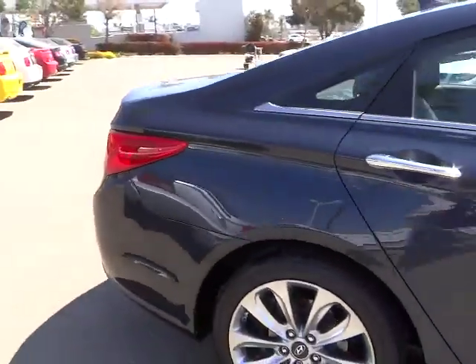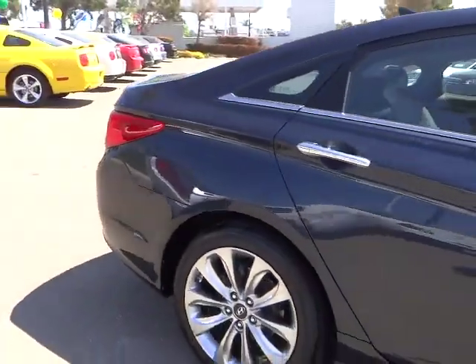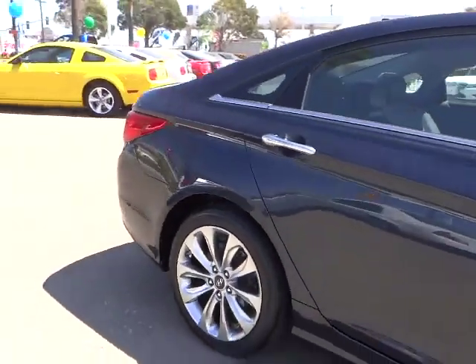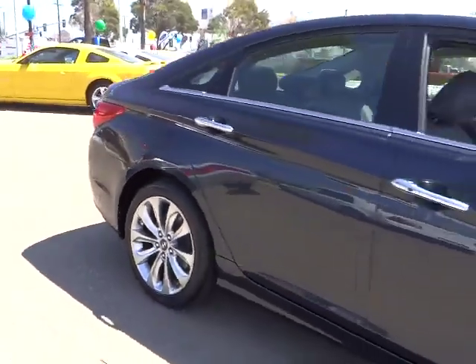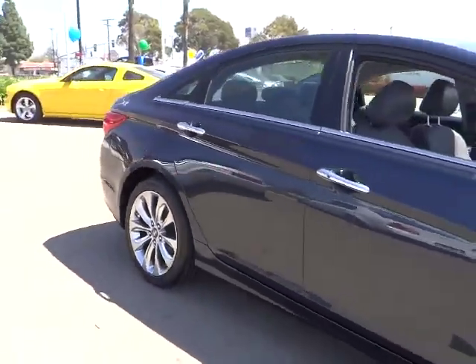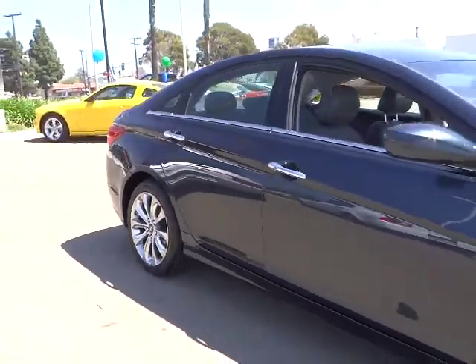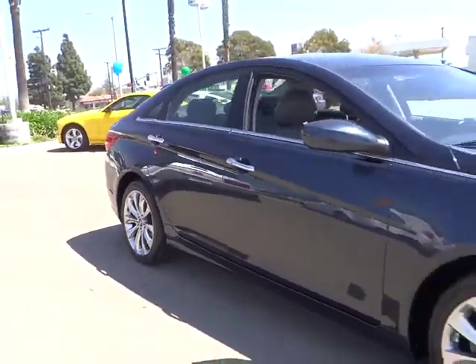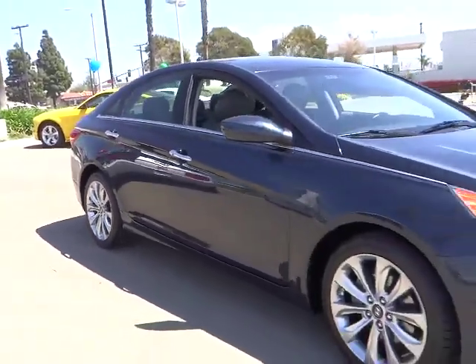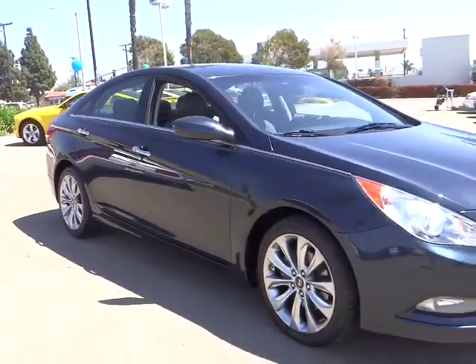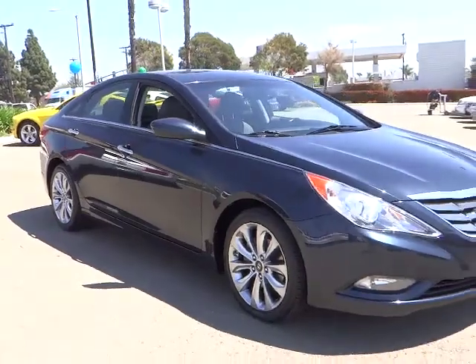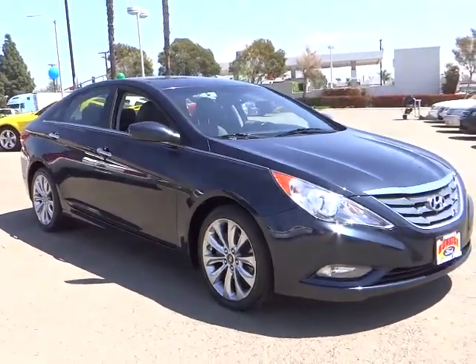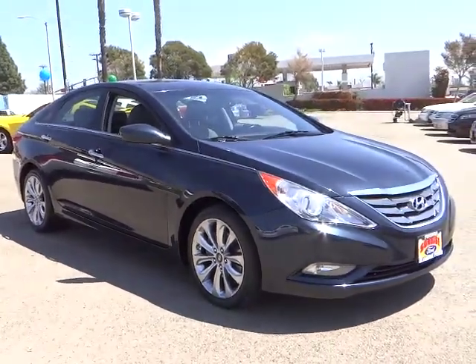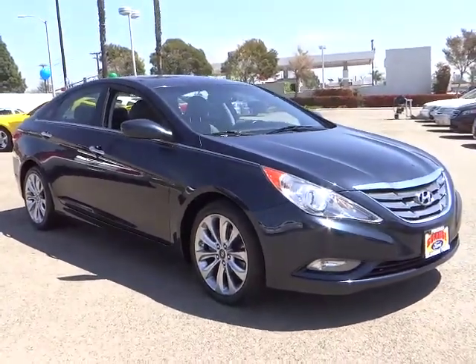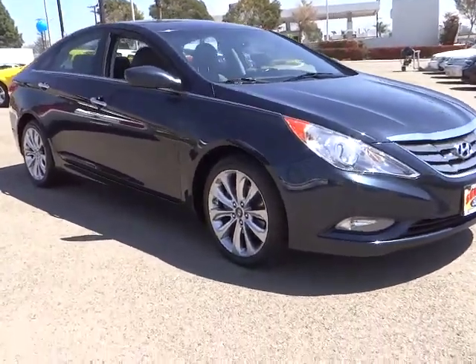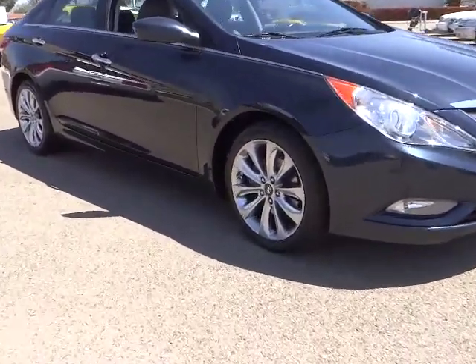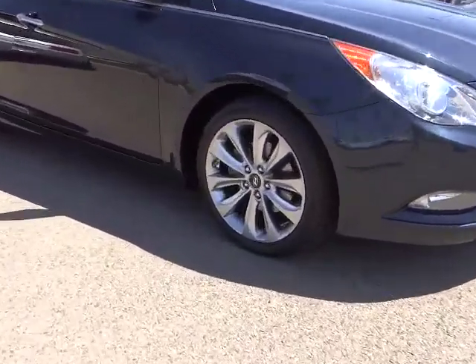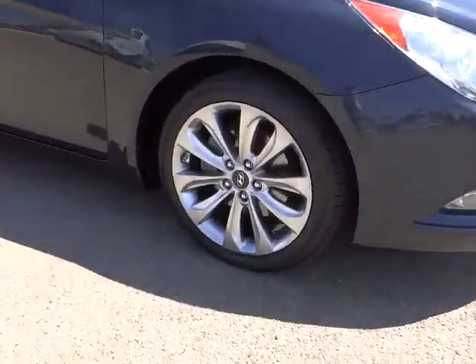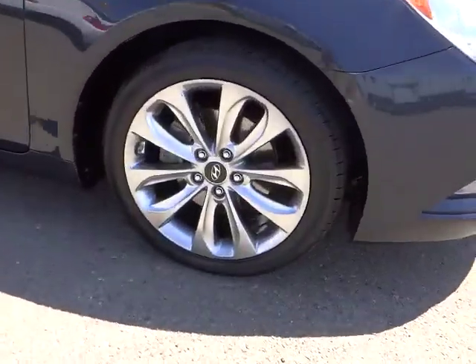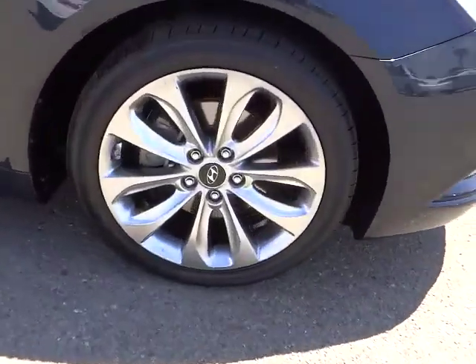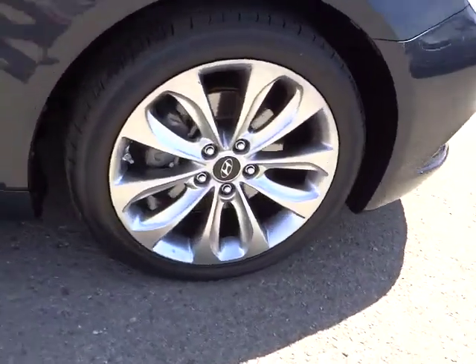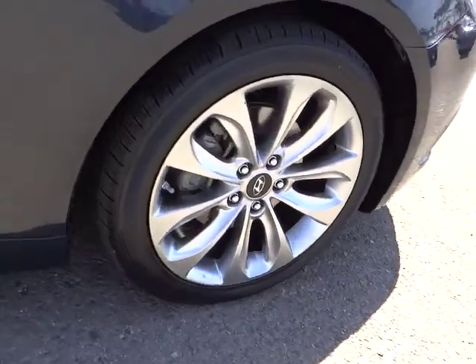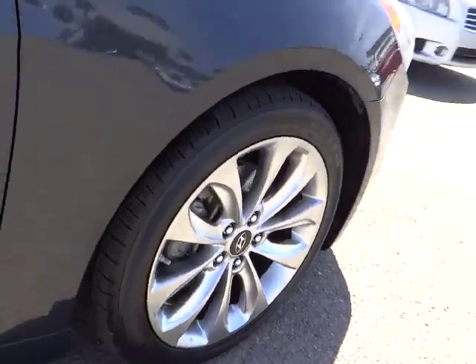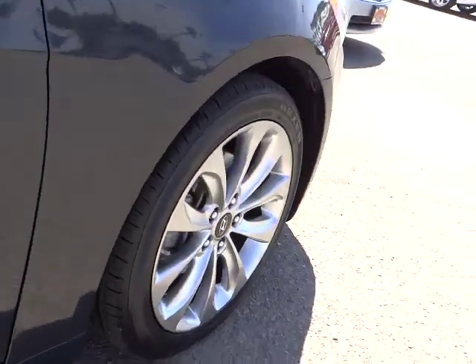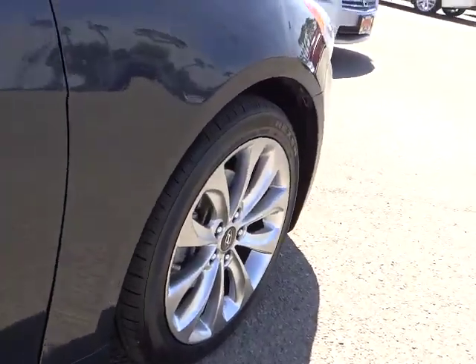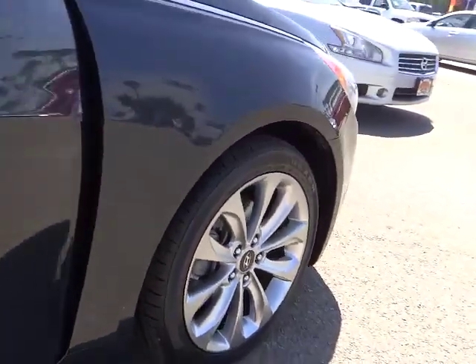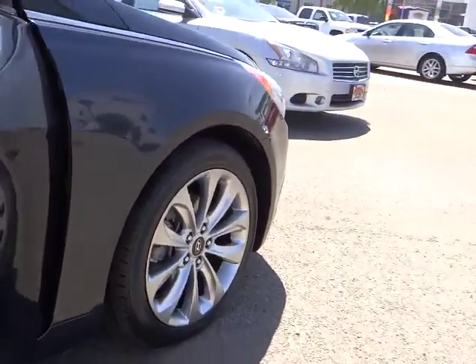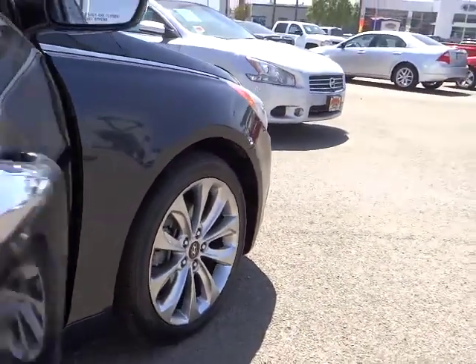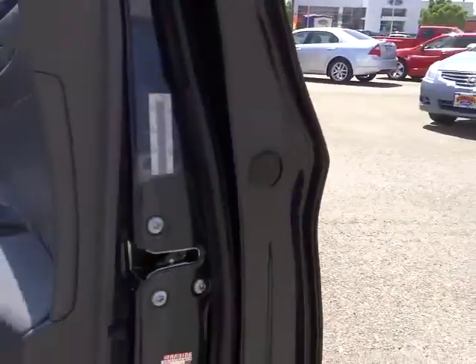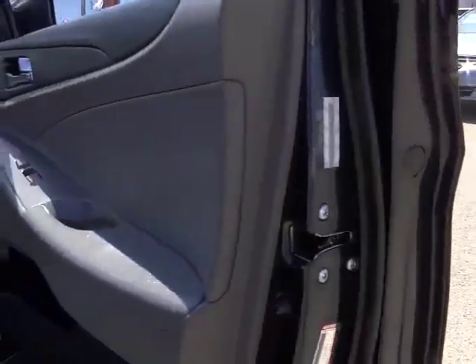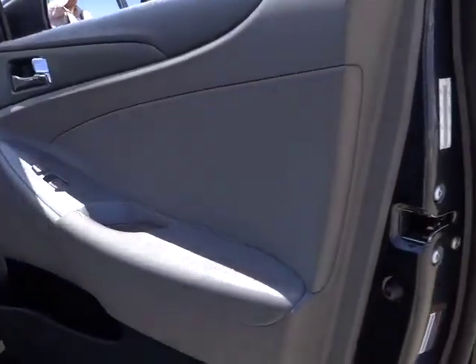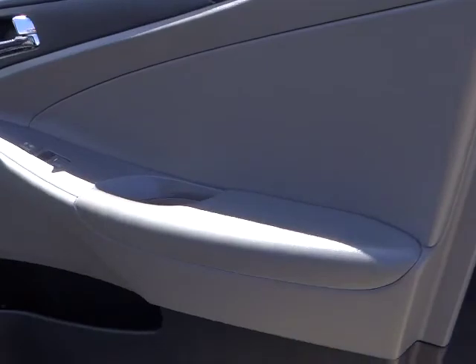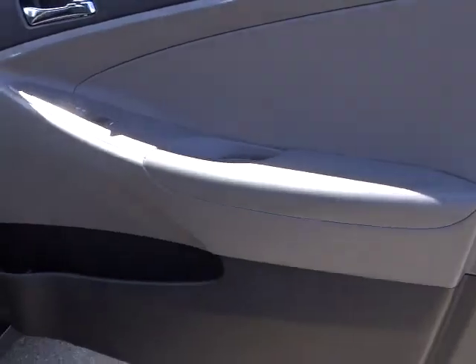Traction control, anti-lock braking system, heated seats, dual front airbags, Homelink garage door opener, power steering, Bluetooth wireless data link for hands-free phone, alloy wheels, air conditioning — front — automatic stability control.